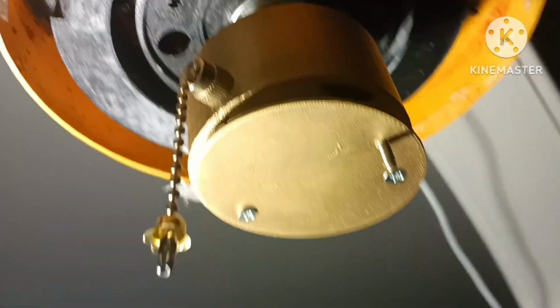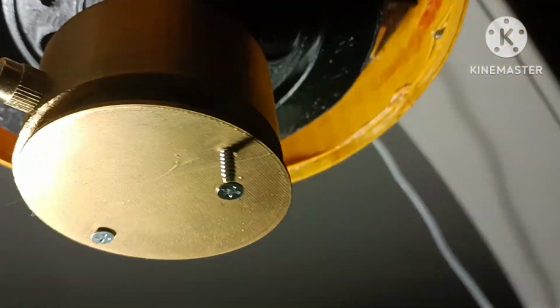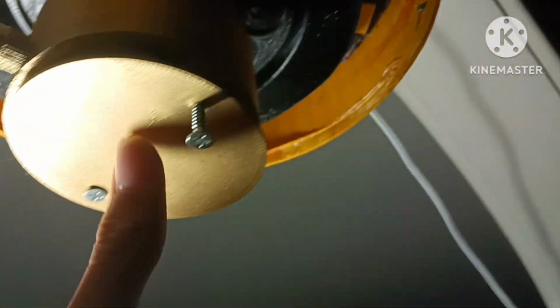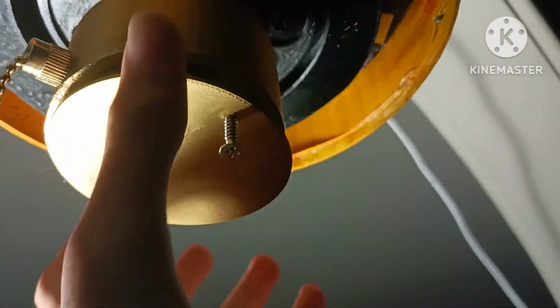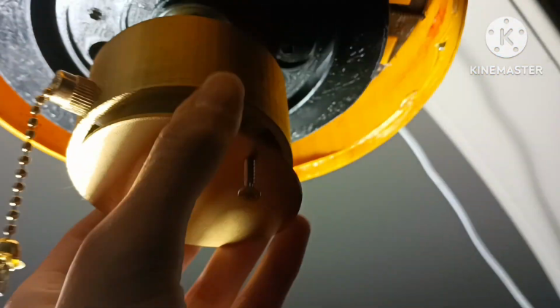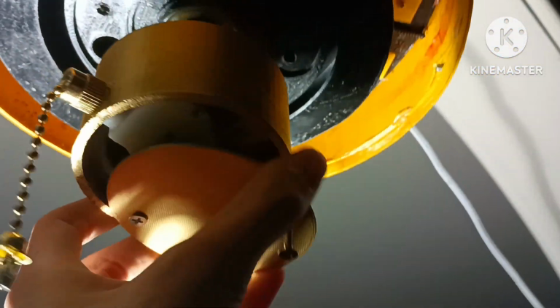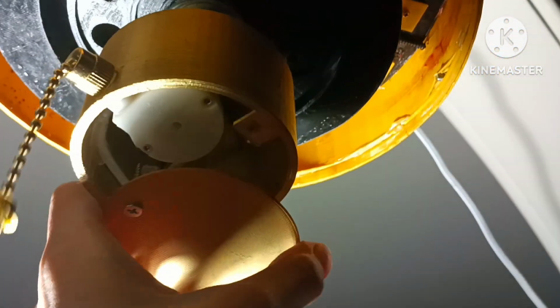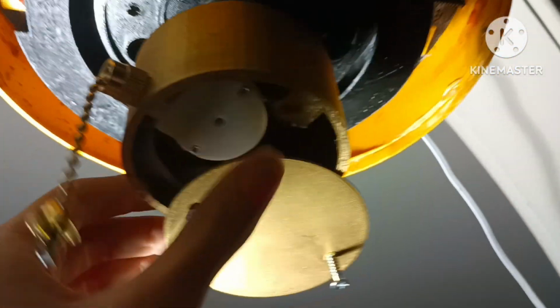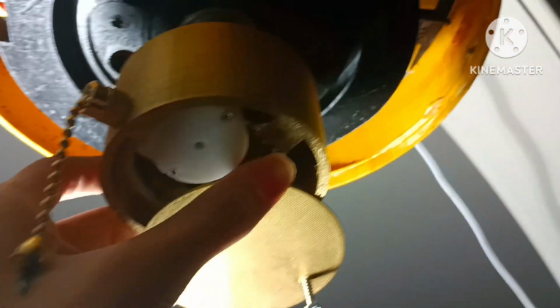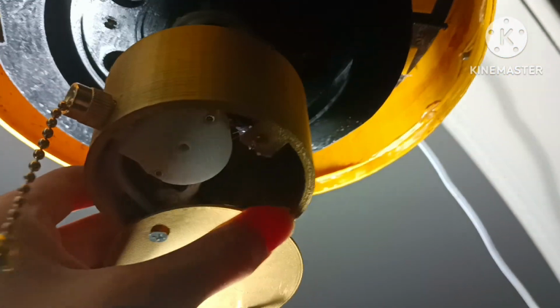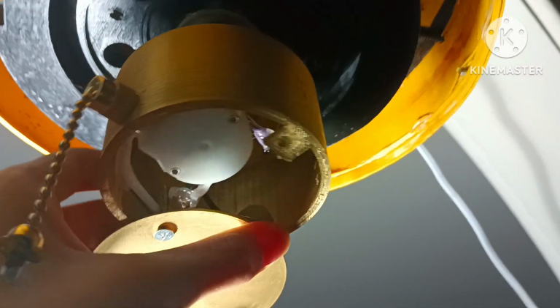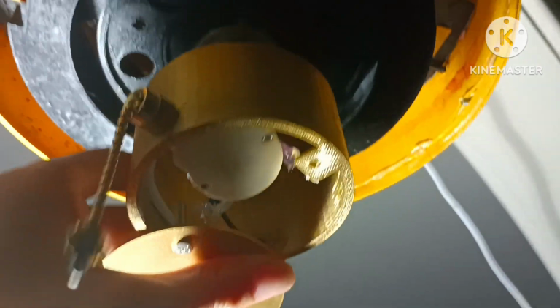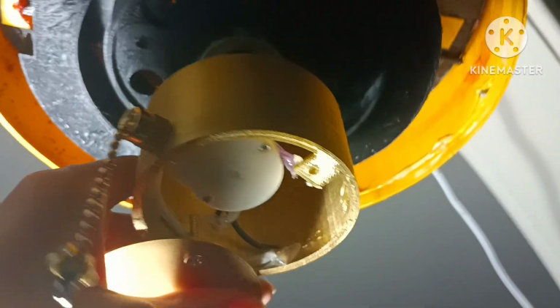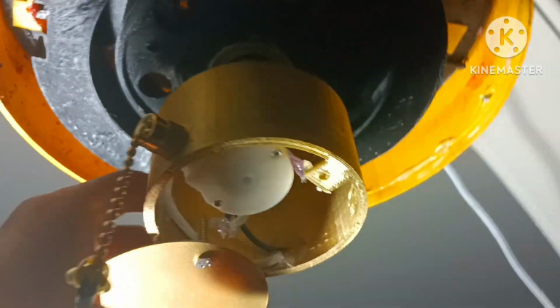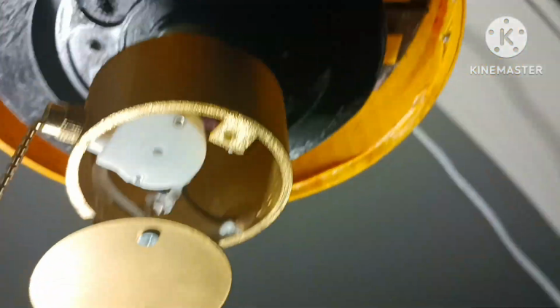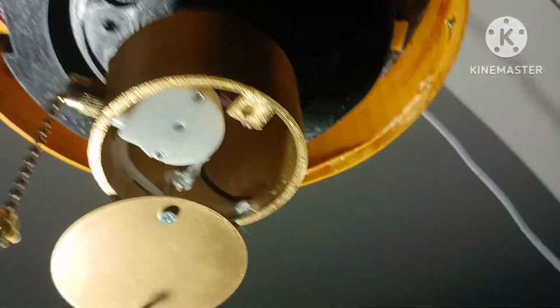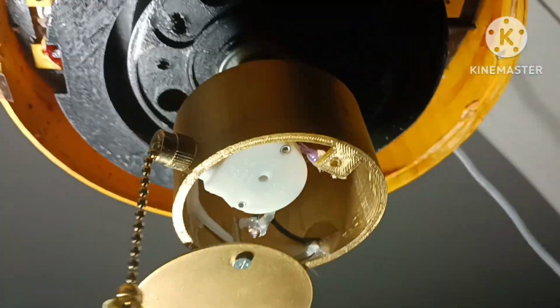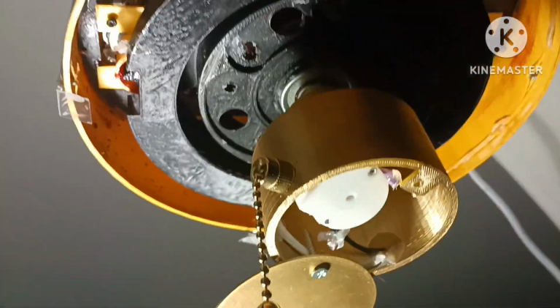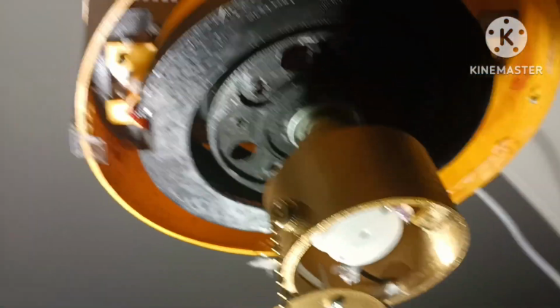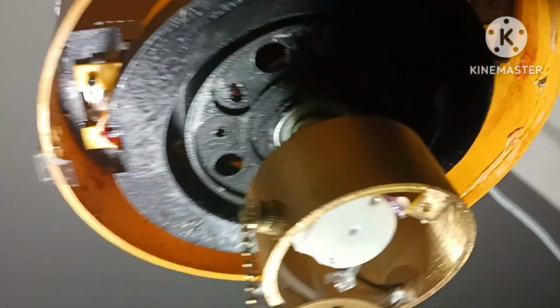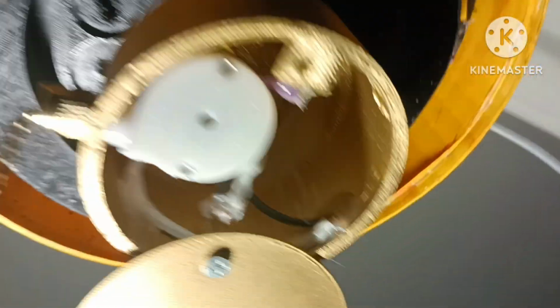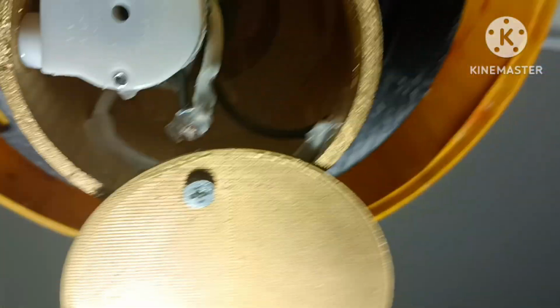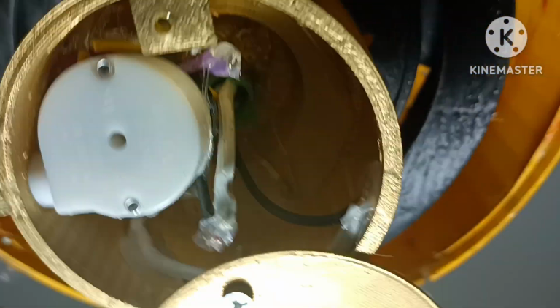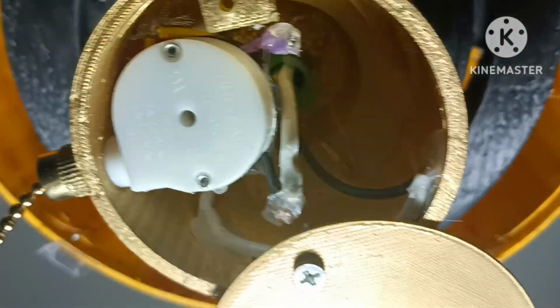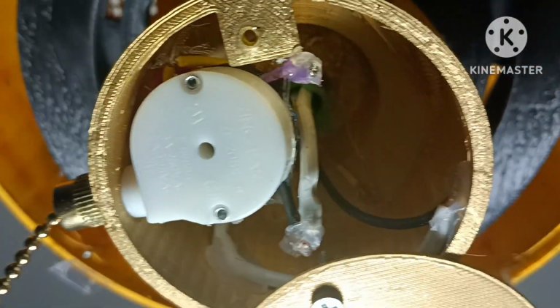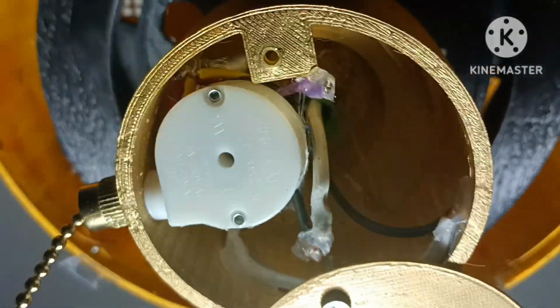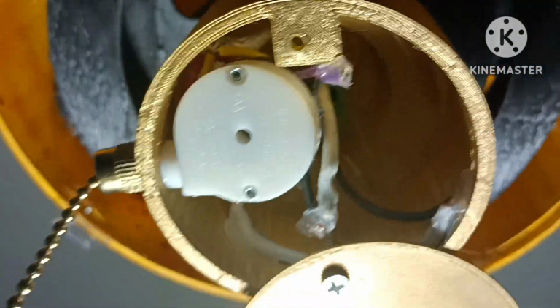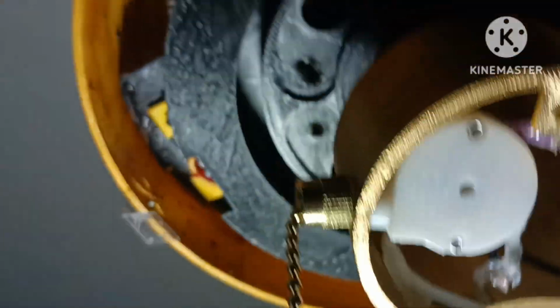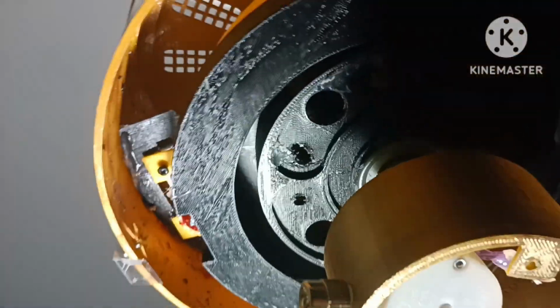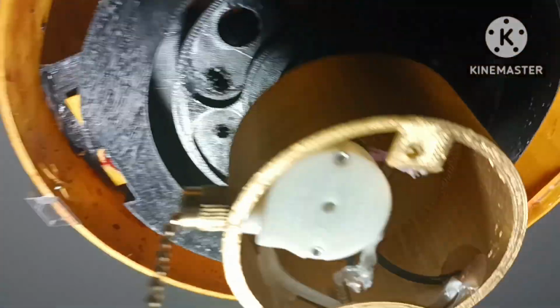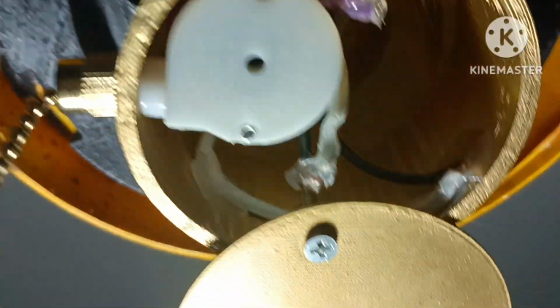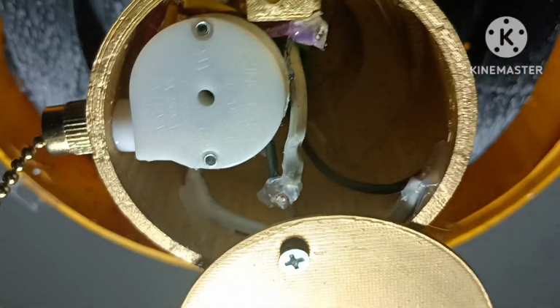First is the chain housing. That just opens up like that after unscrewing that one screw. Got that pull chain from a hardware store. Works nicely.